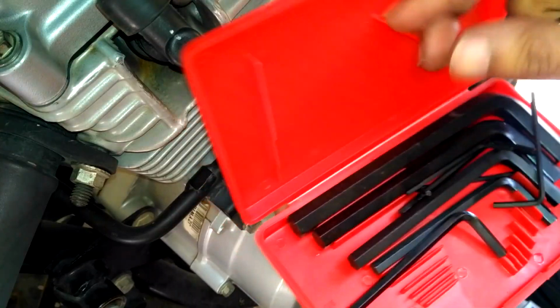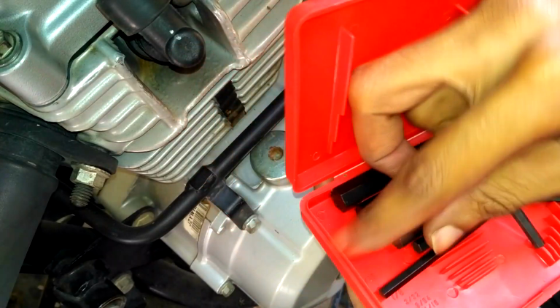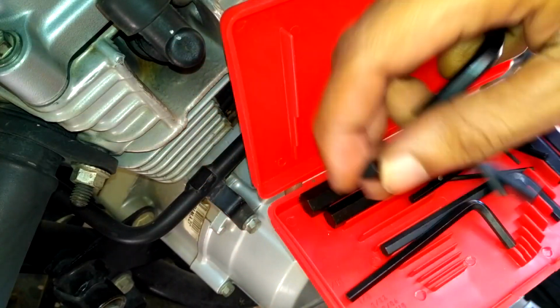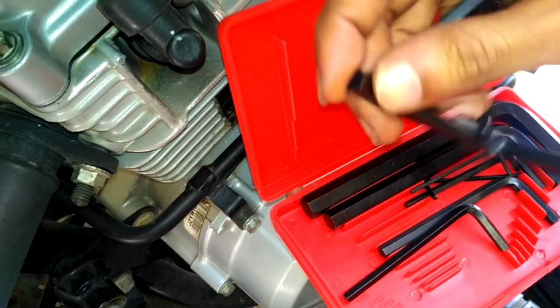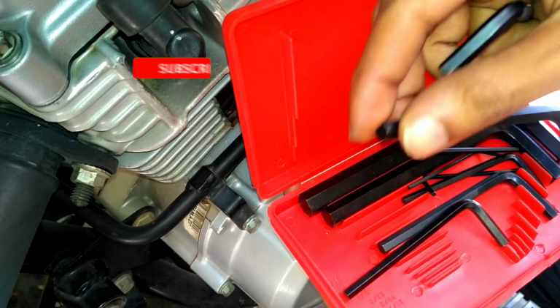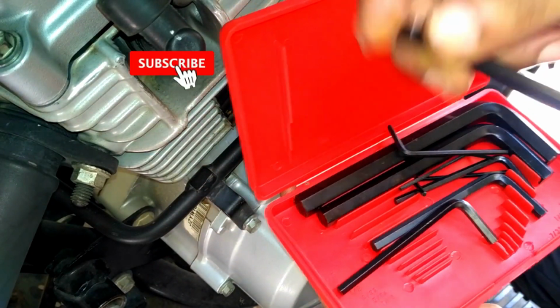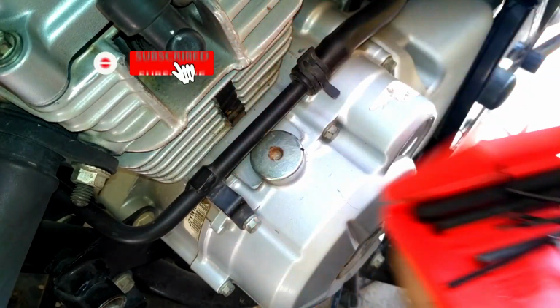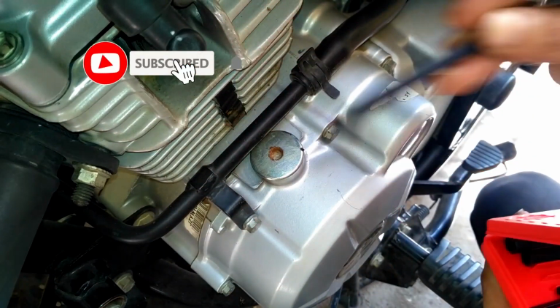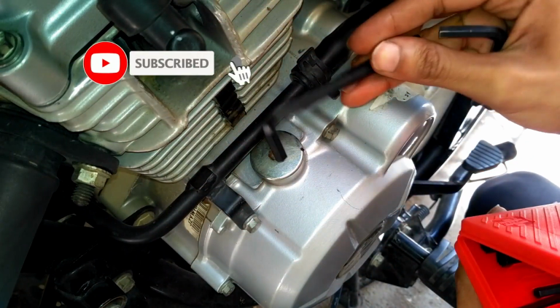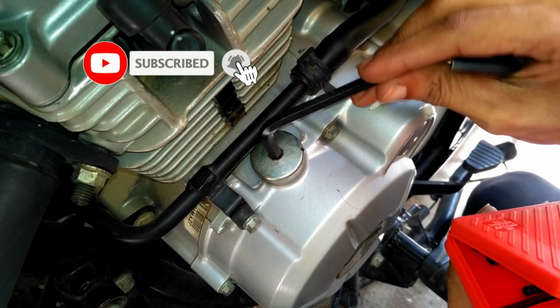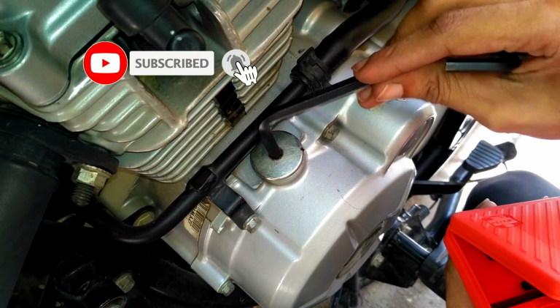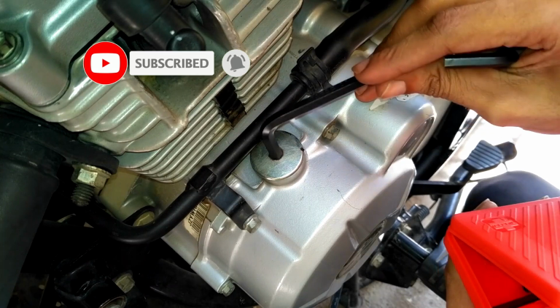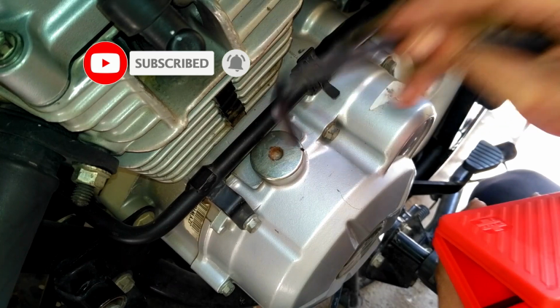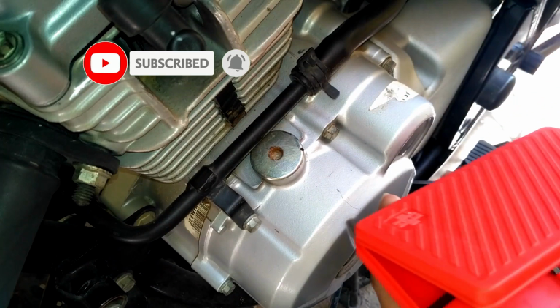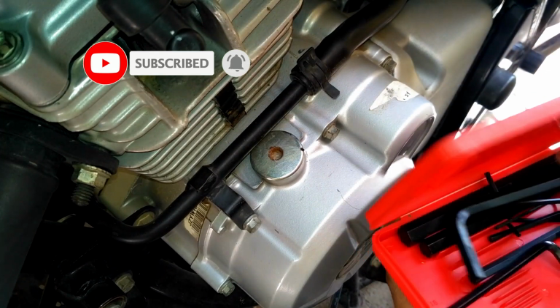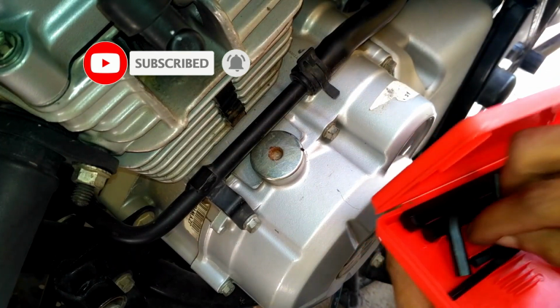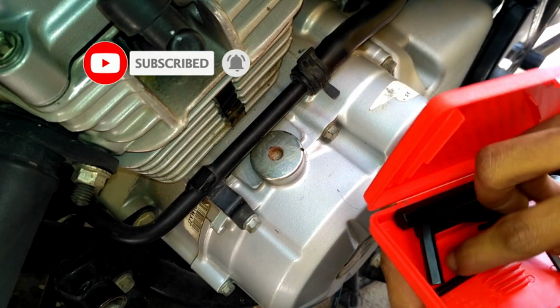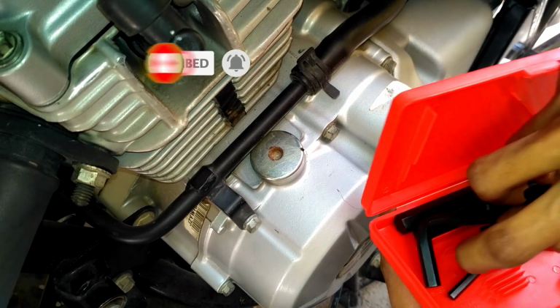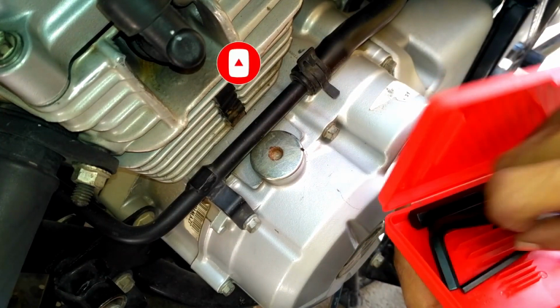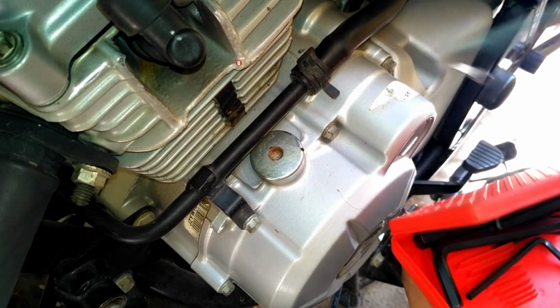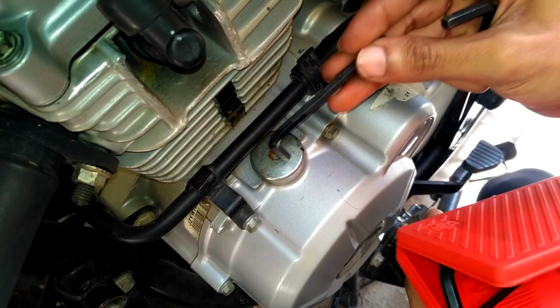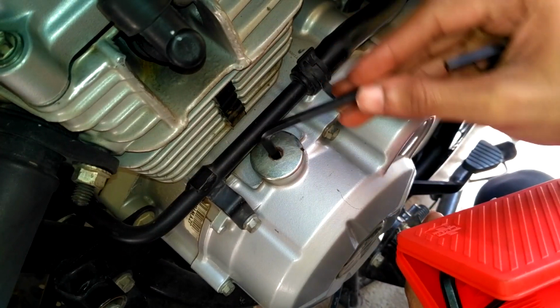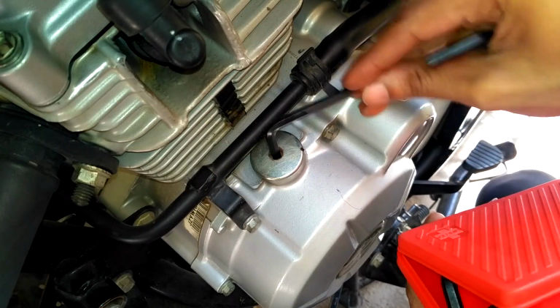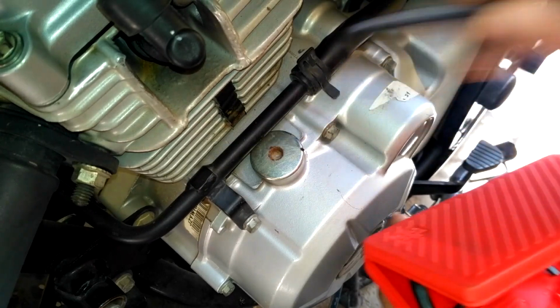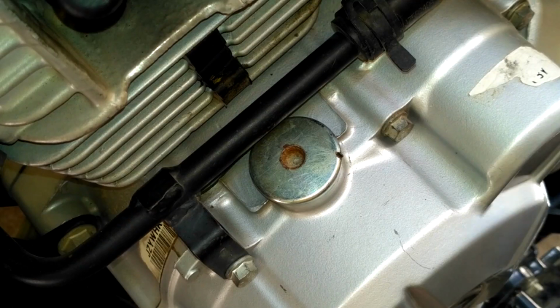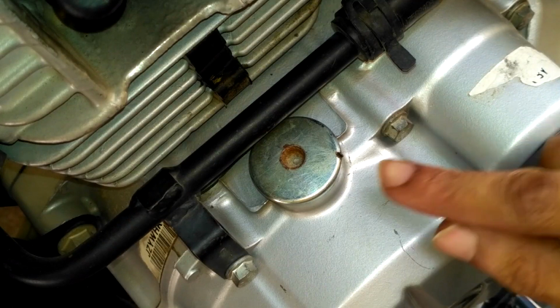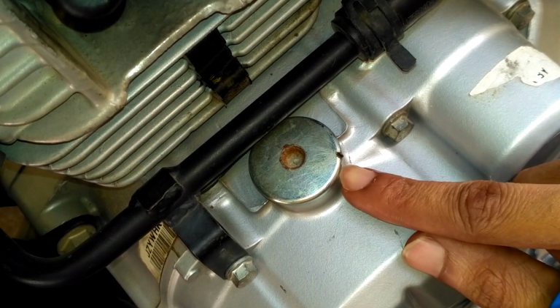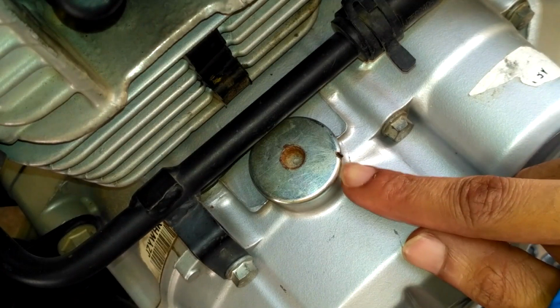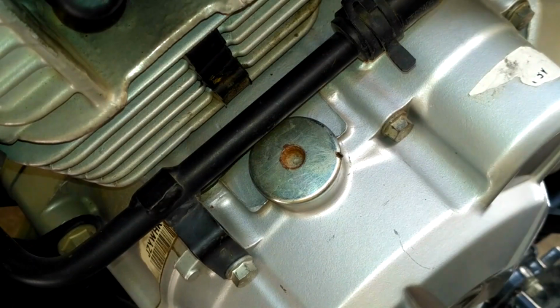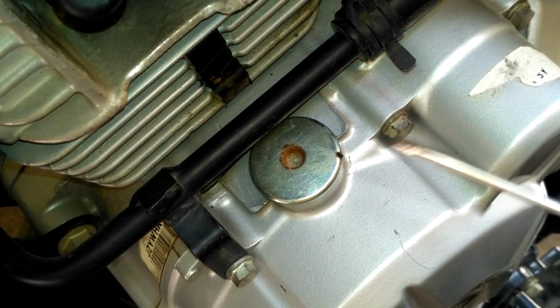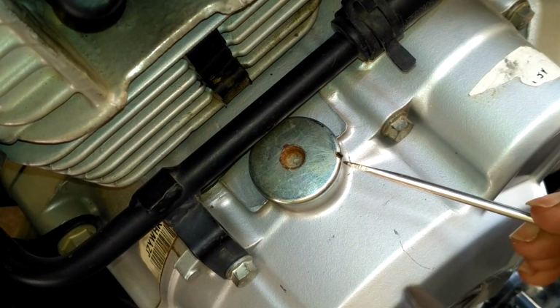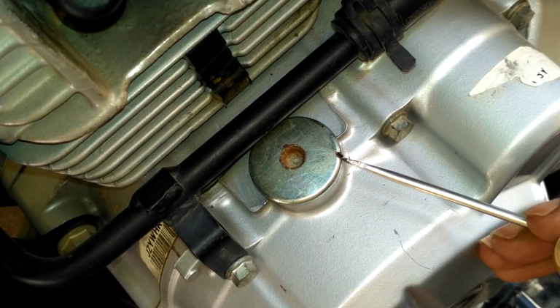I then try with a smaller X key, but this one doesn't even get inside the hole. It's a foolish thing to check this way. As you can see, I've punched a groove here using a chisel, facing towards the counterclockwise direction.